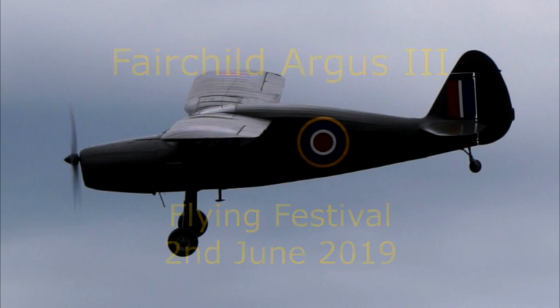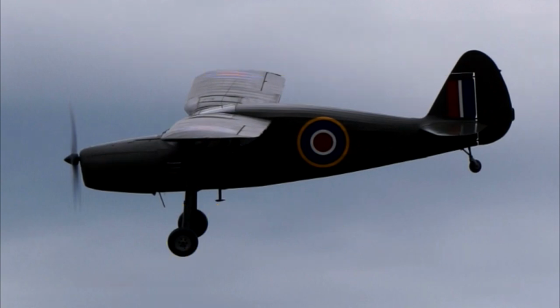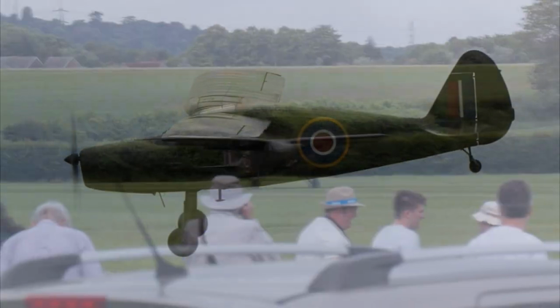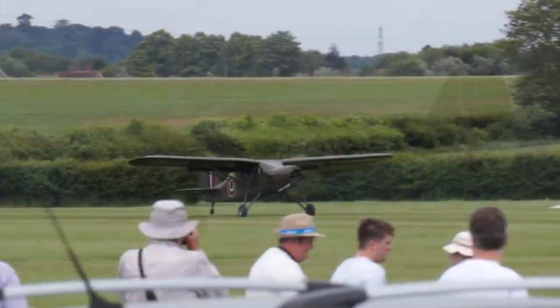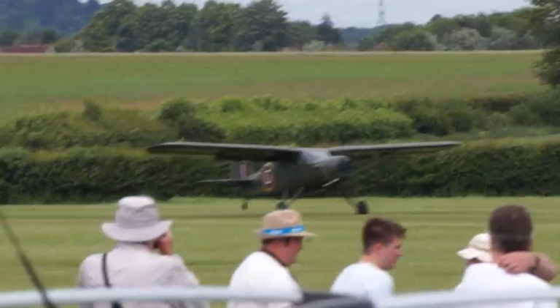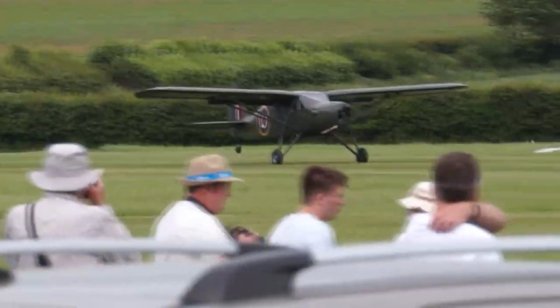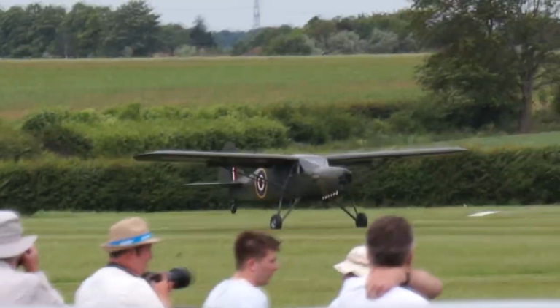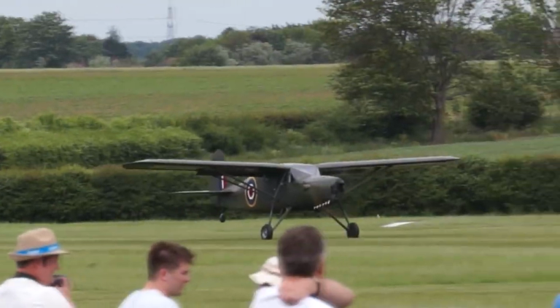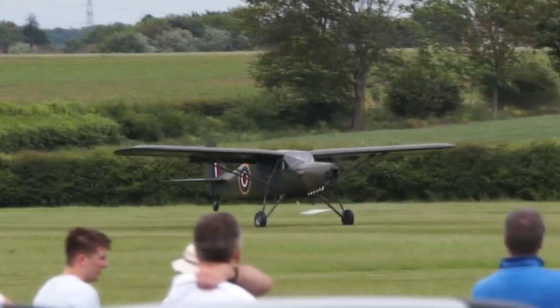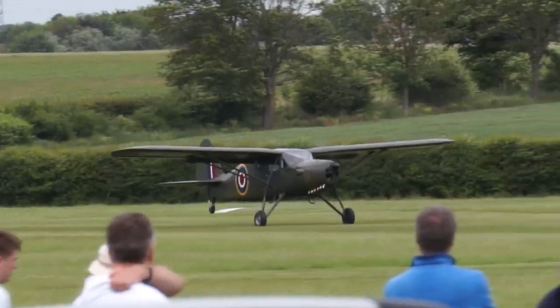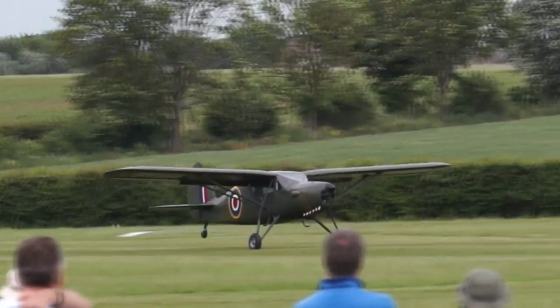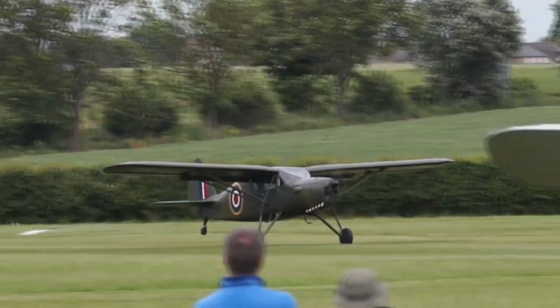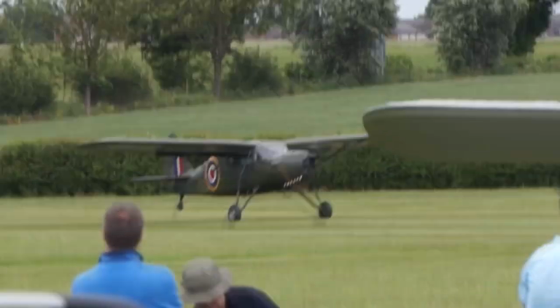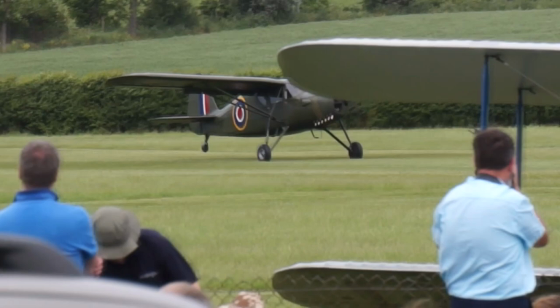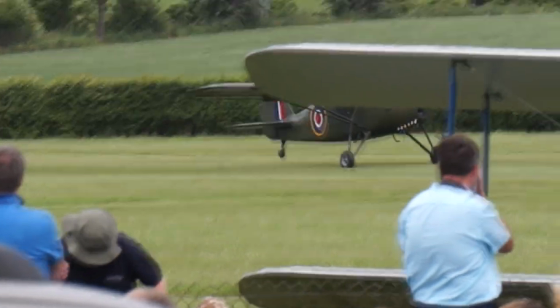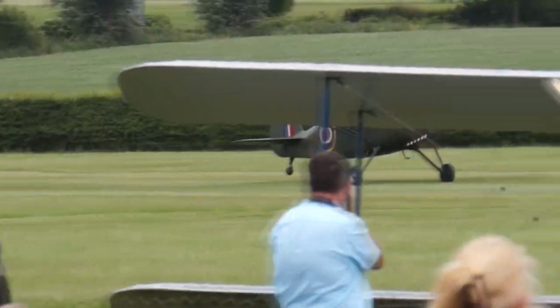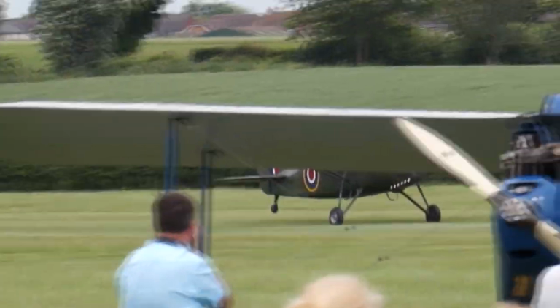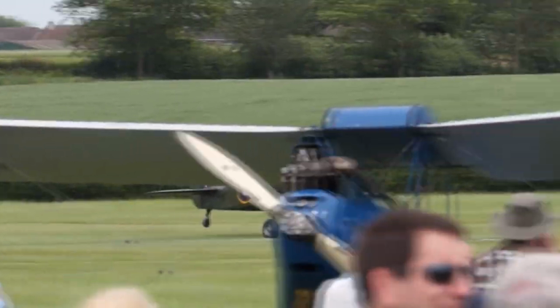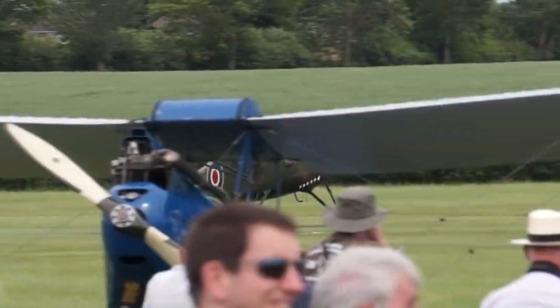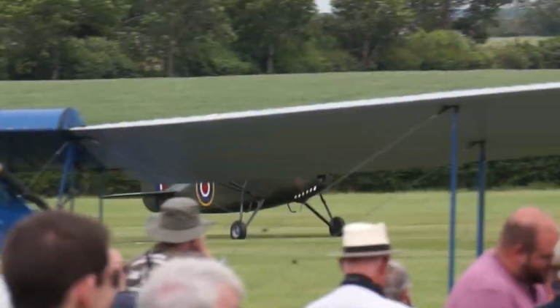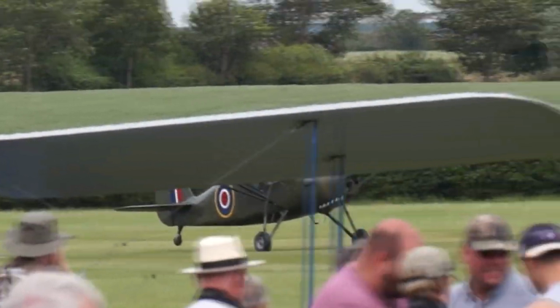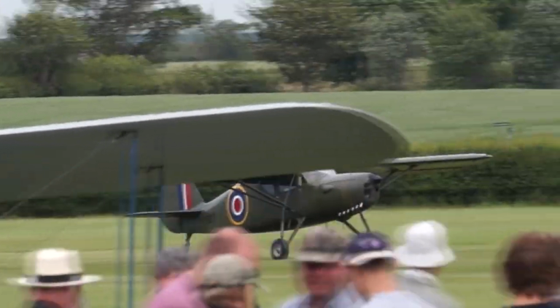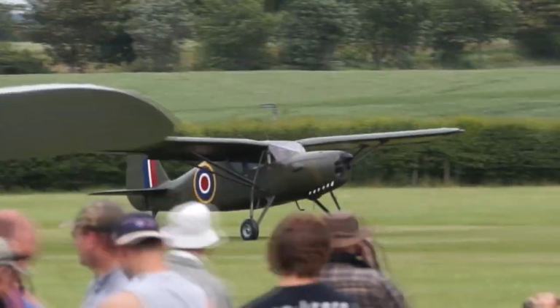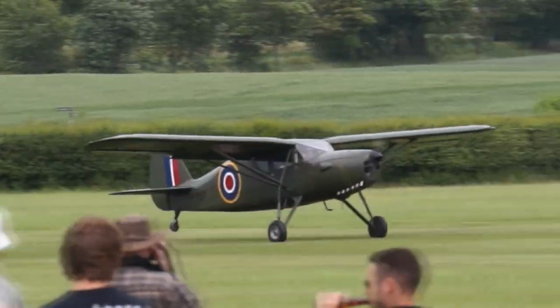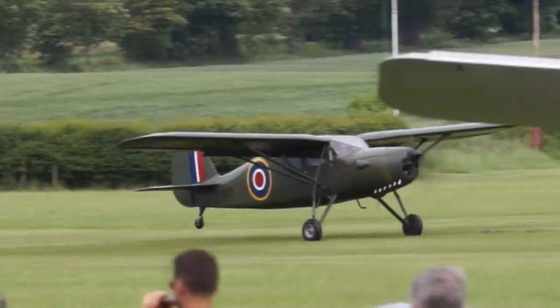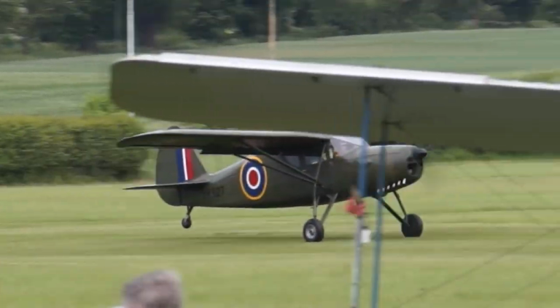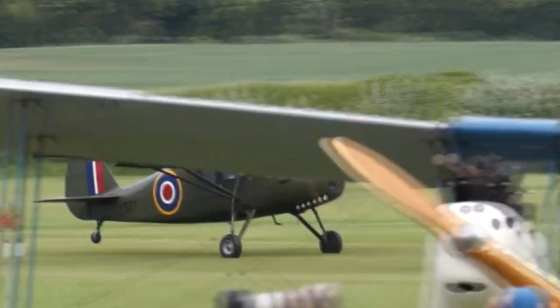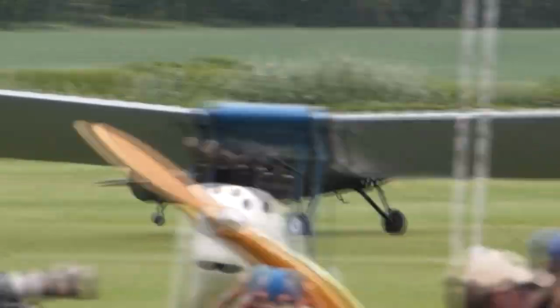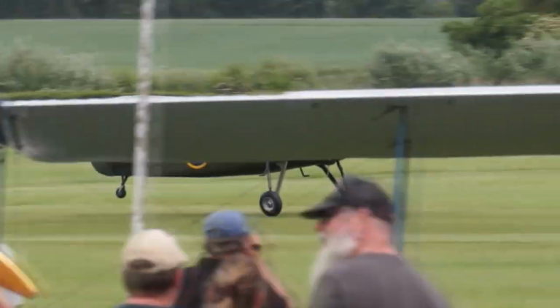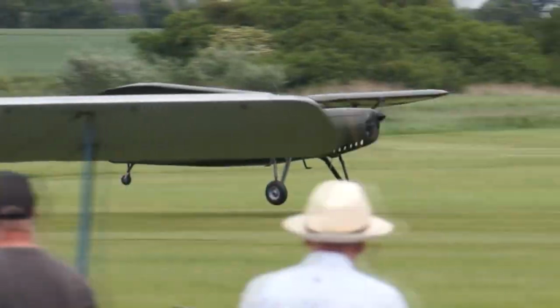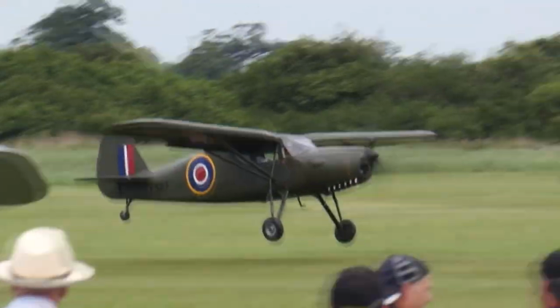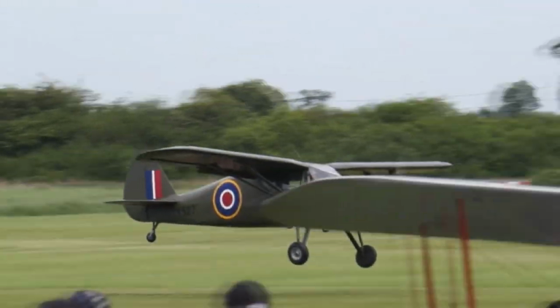About 200 horsepower, going to be a top speed for the Argus of 108 knots, range of 400 miles, service ceiling around about 12,000 feet.